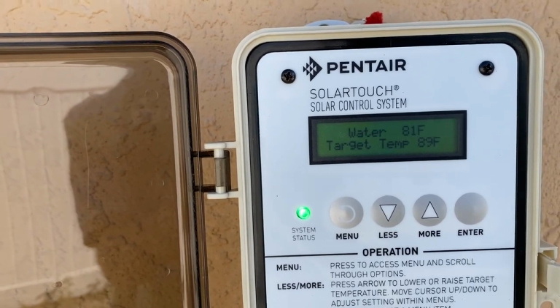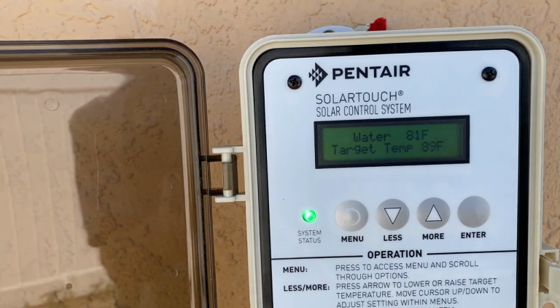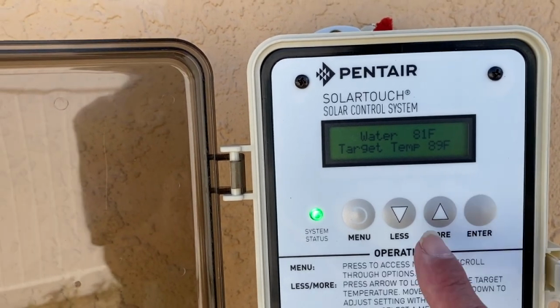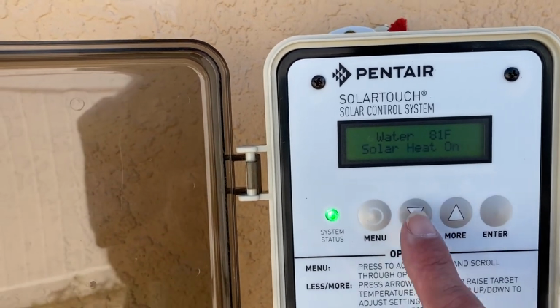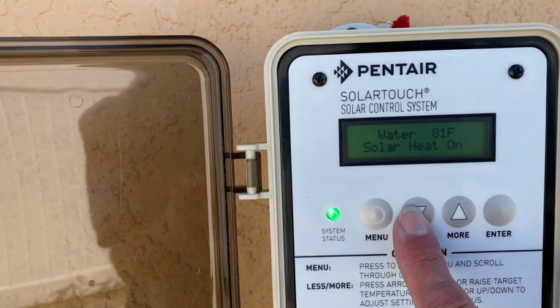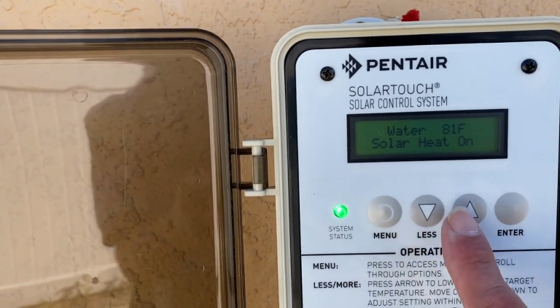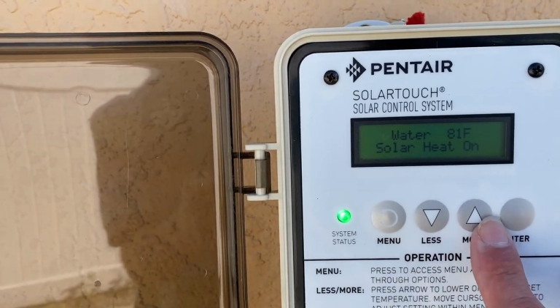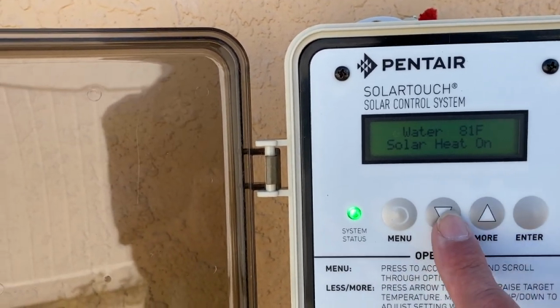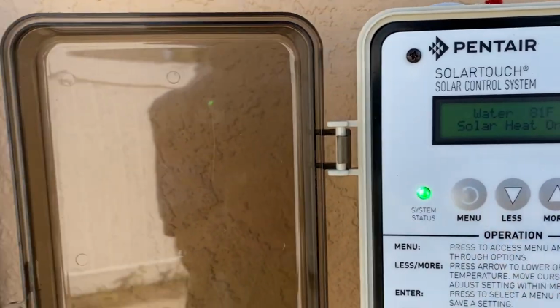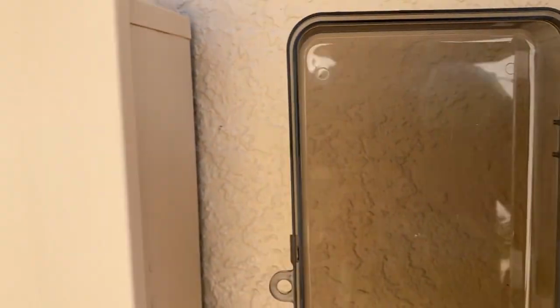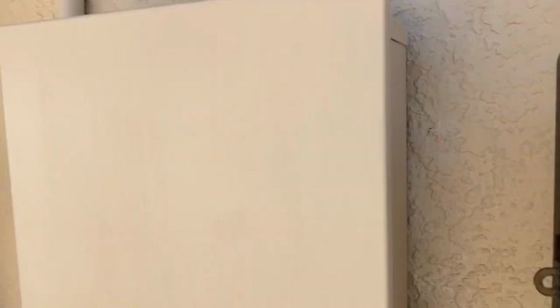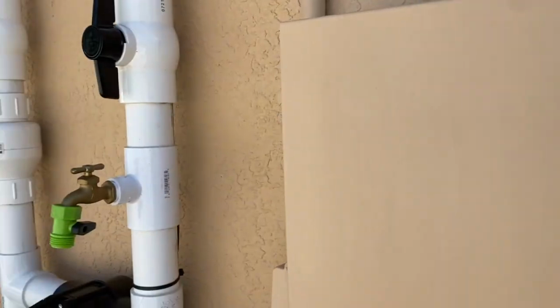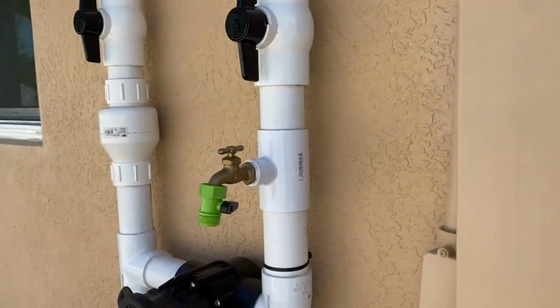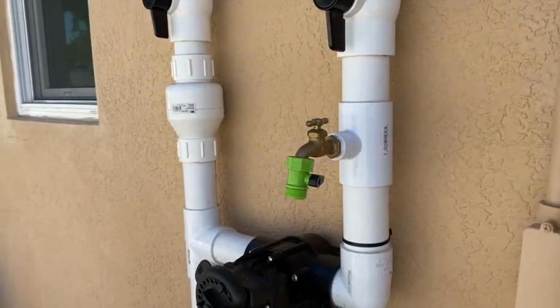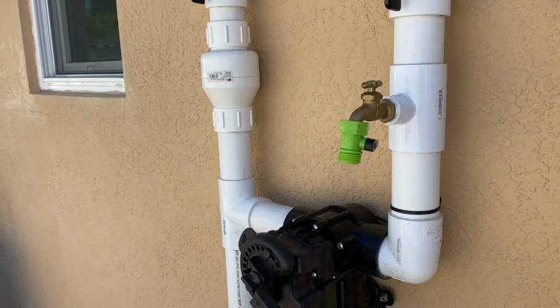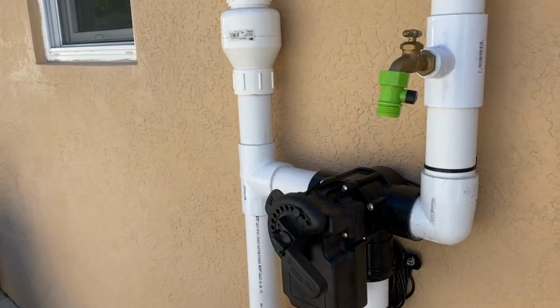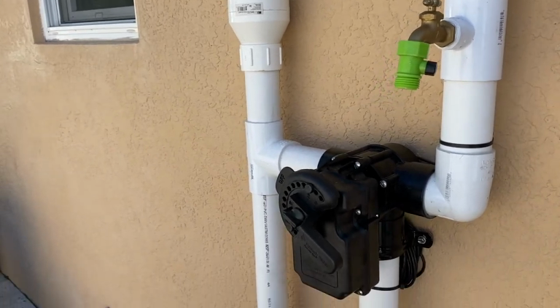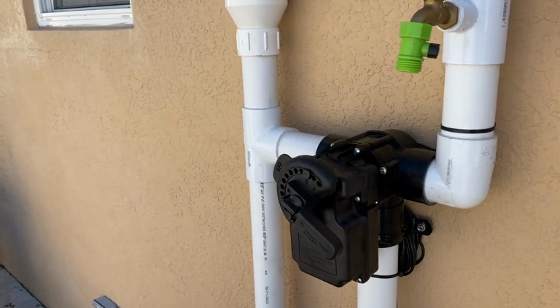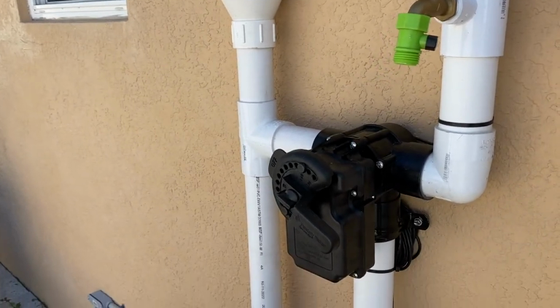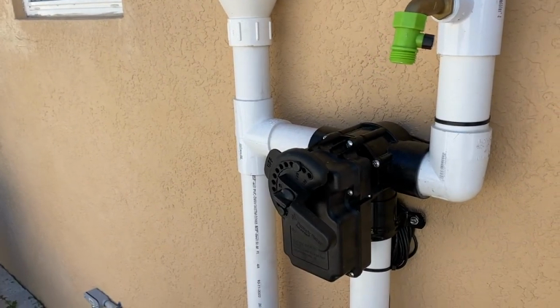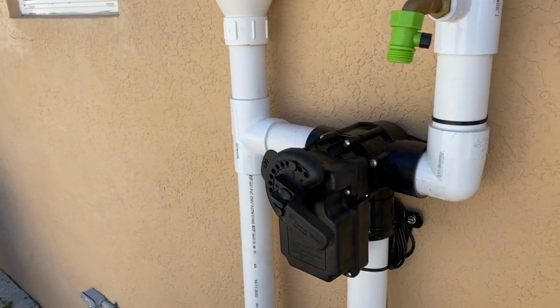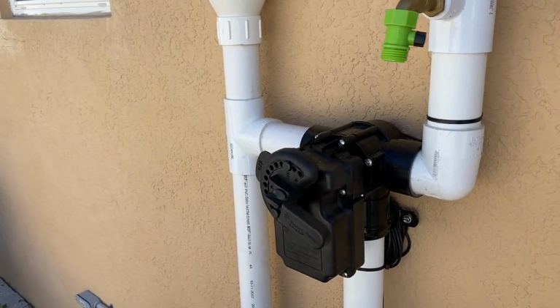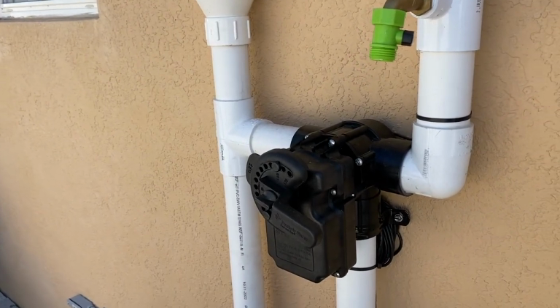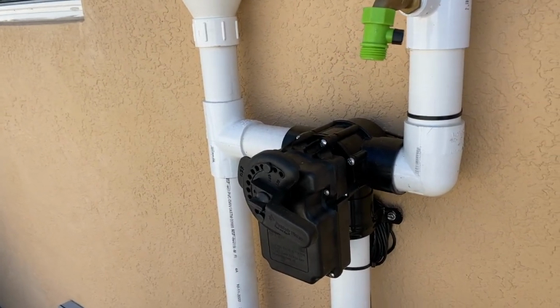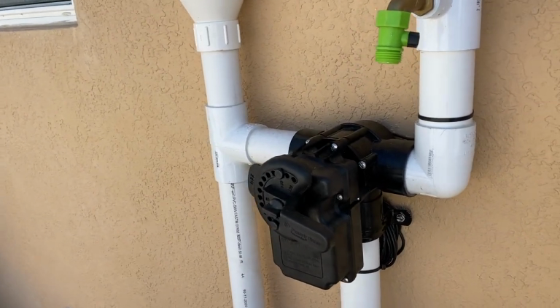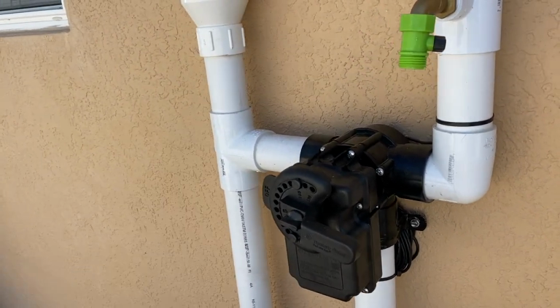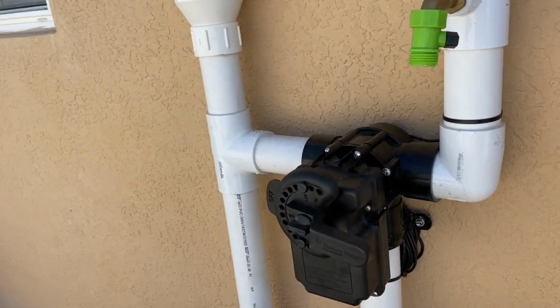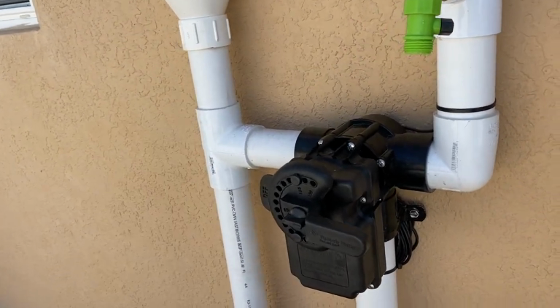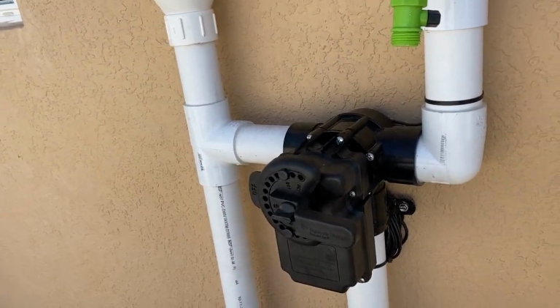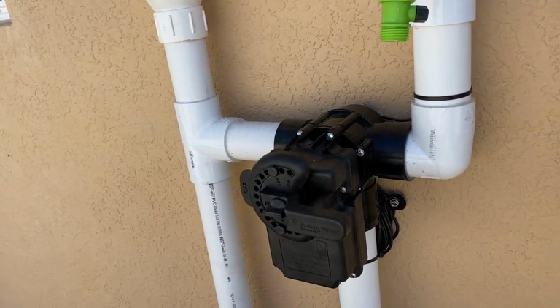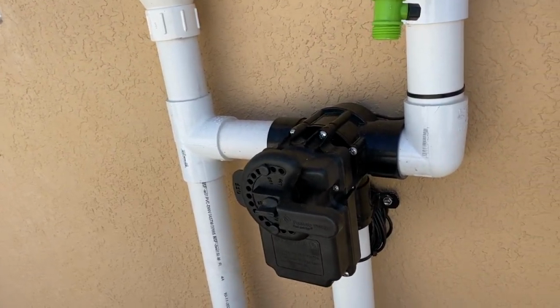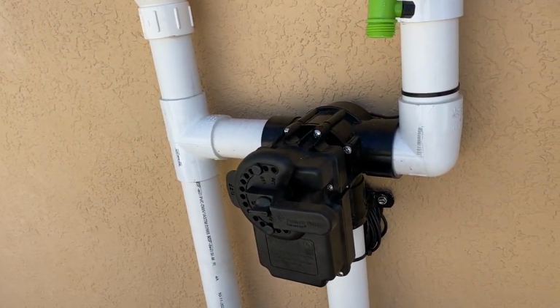All you have to do is adjust these up and down arrows, and you'll notice our valve is now moving to the open position. Right now the solar is on.